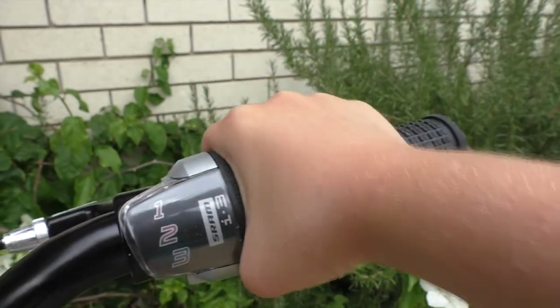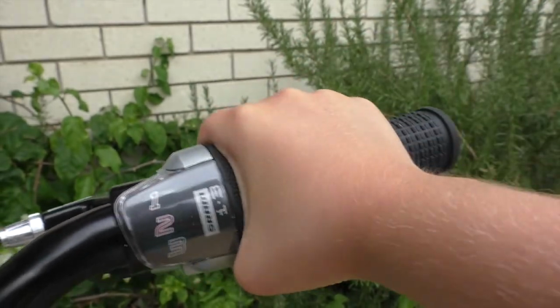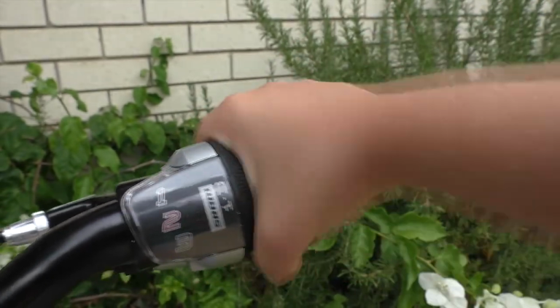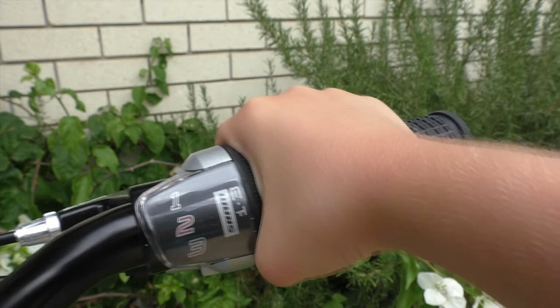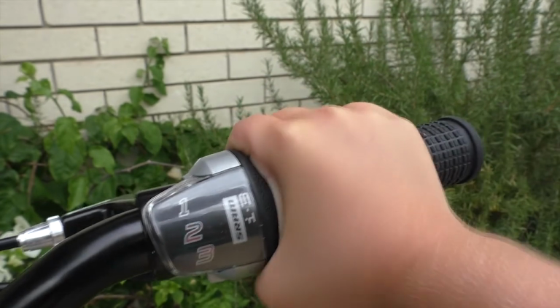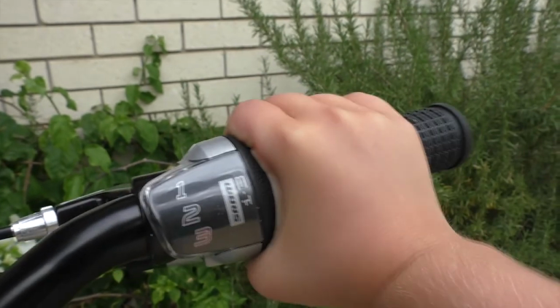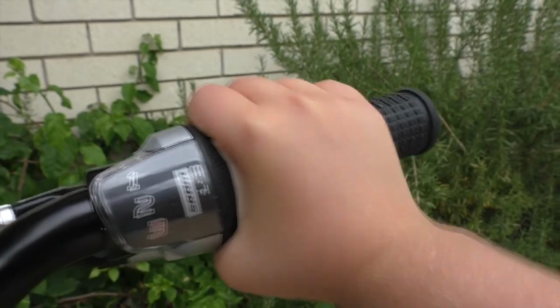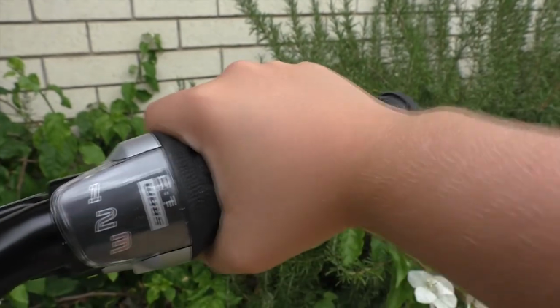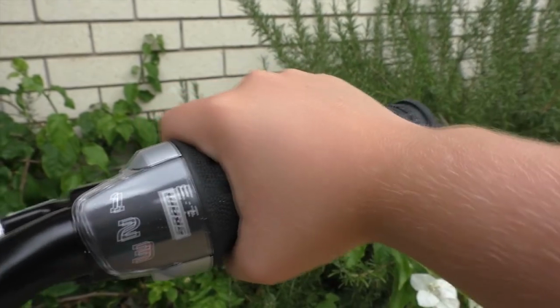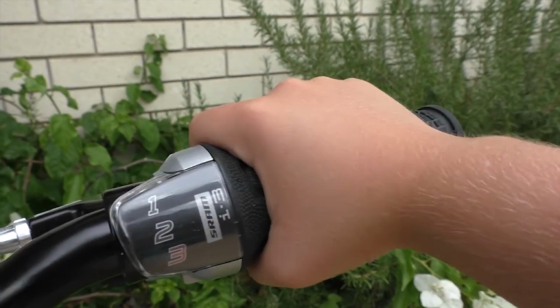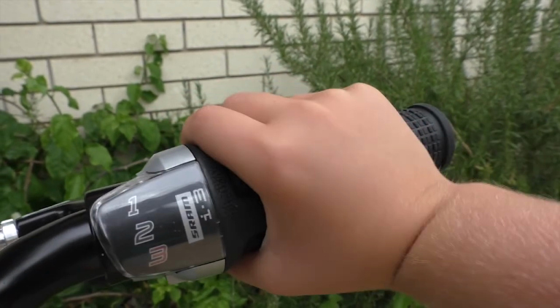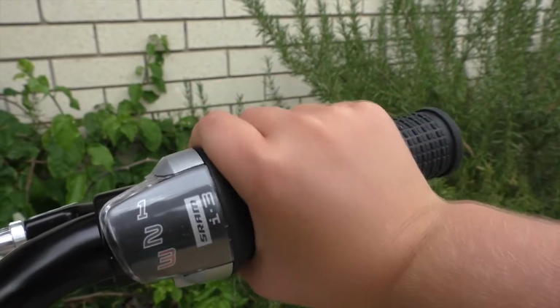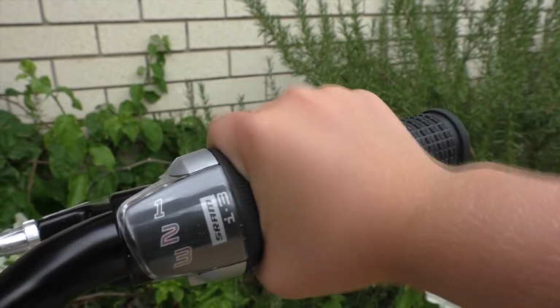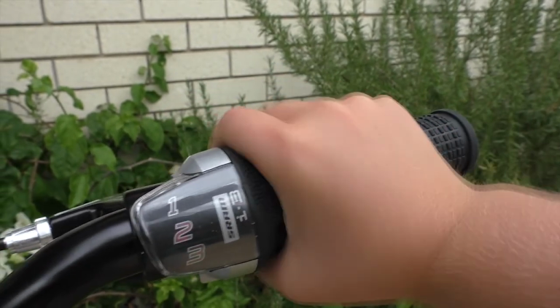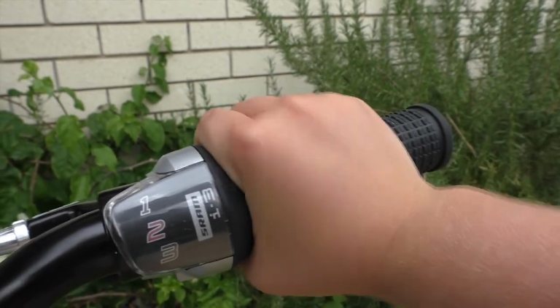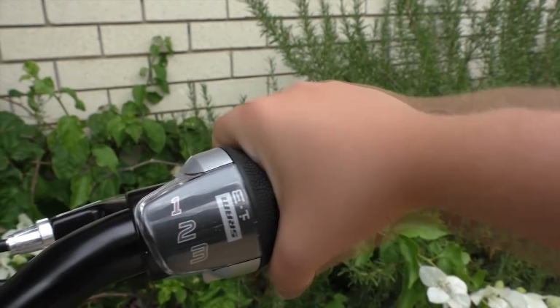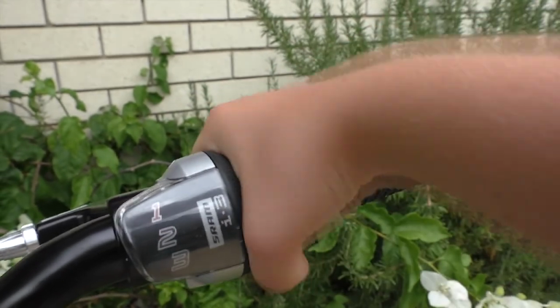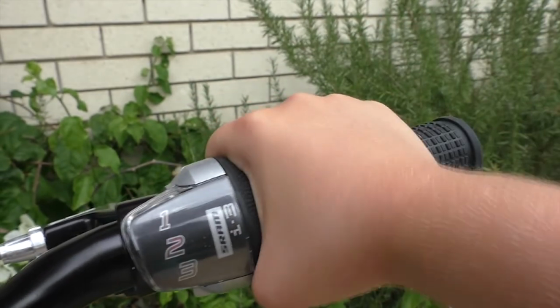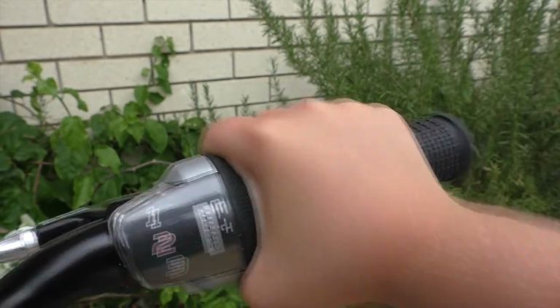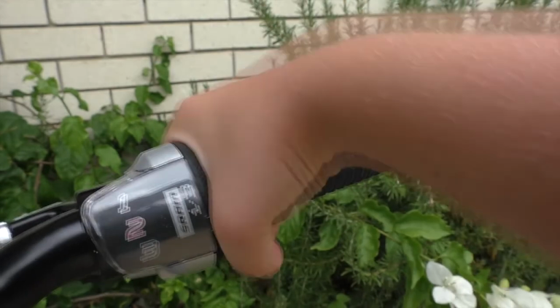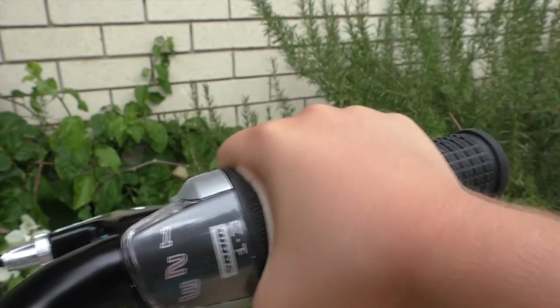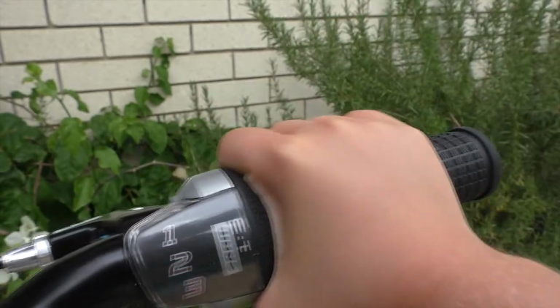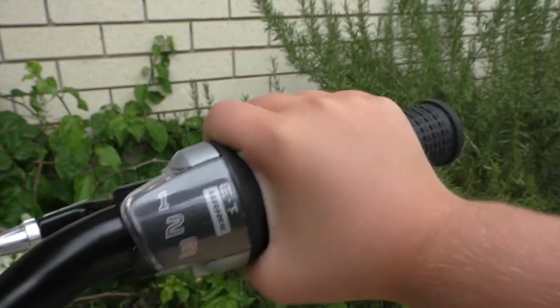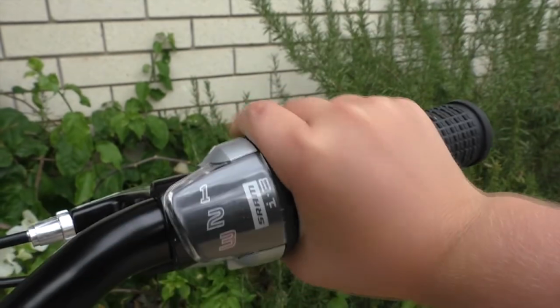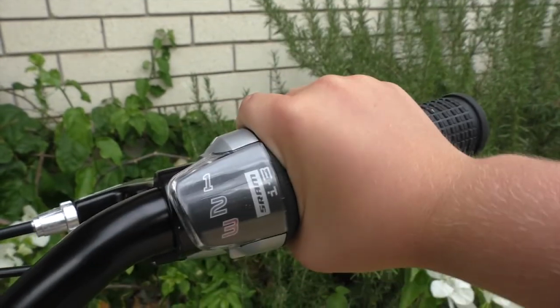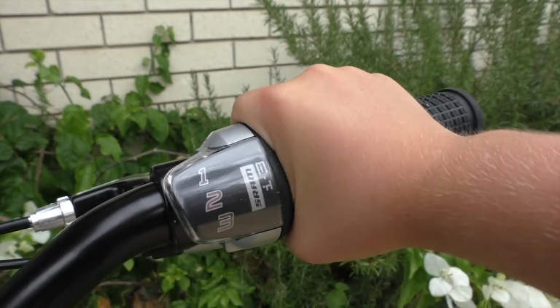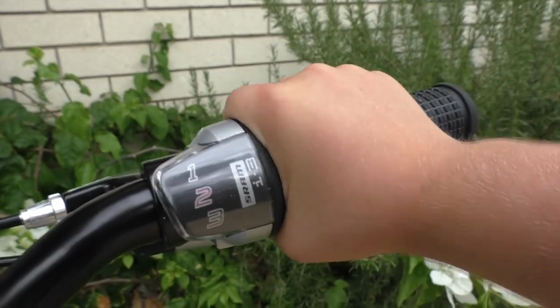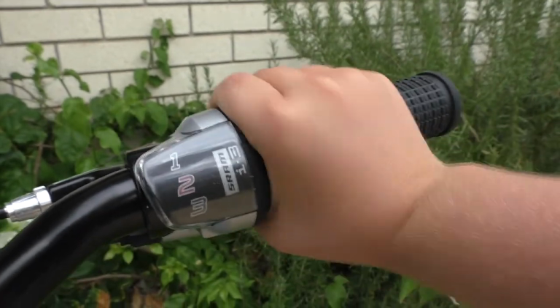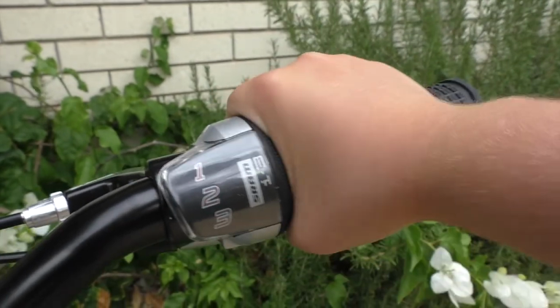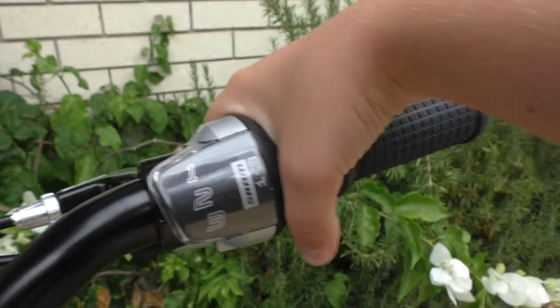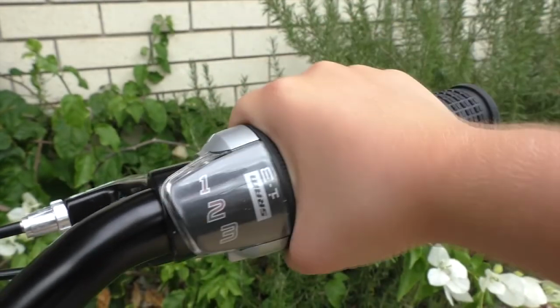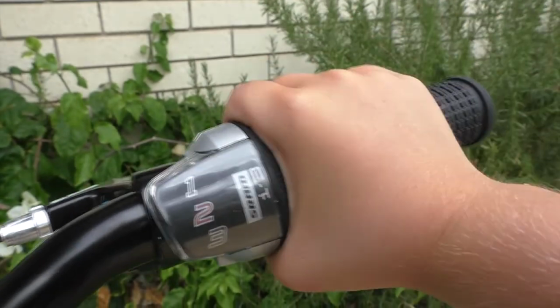My daughter does find it a bit challenging to change into the bigger gears. You can see how much effort she's having to put in to twist up into gears 2 and 3, but she's getting the hang of it.